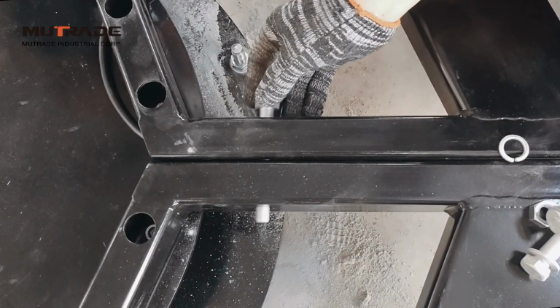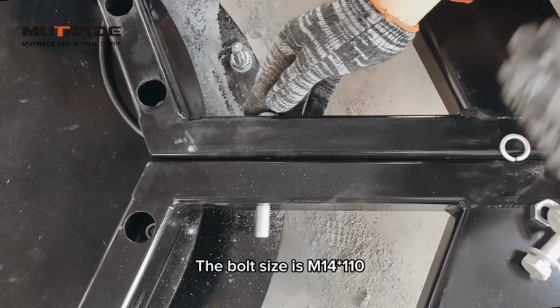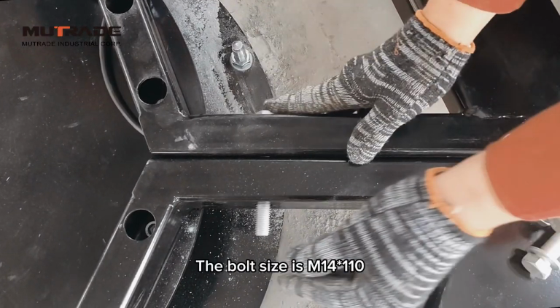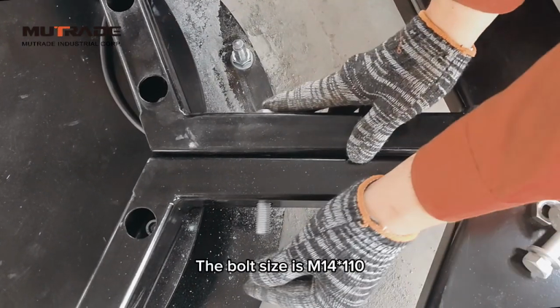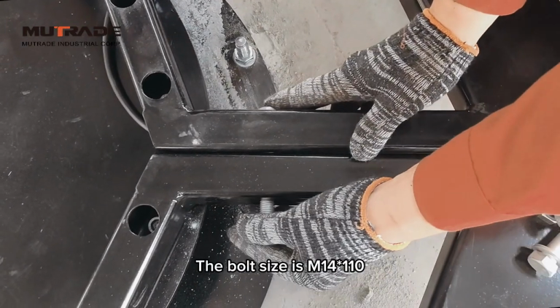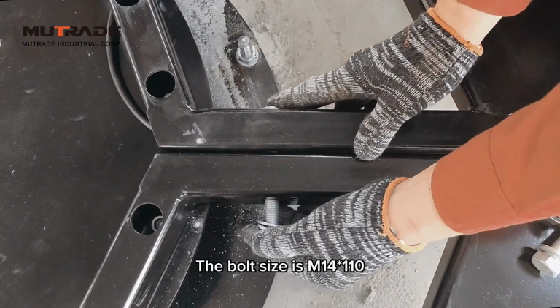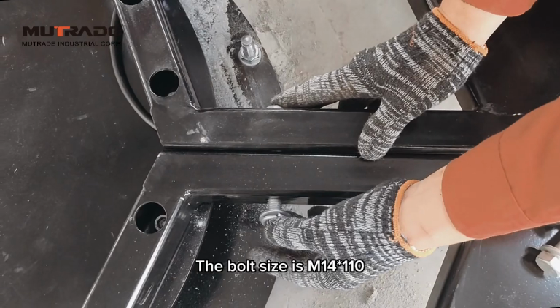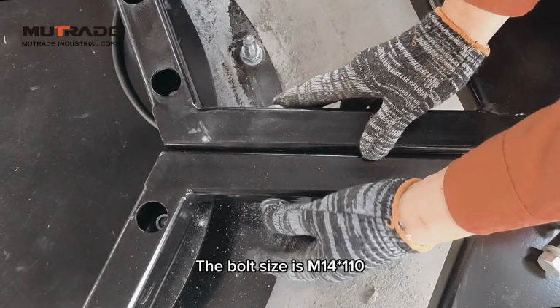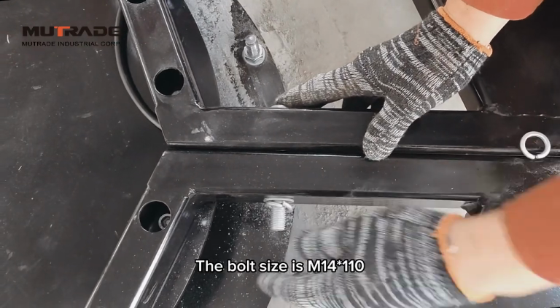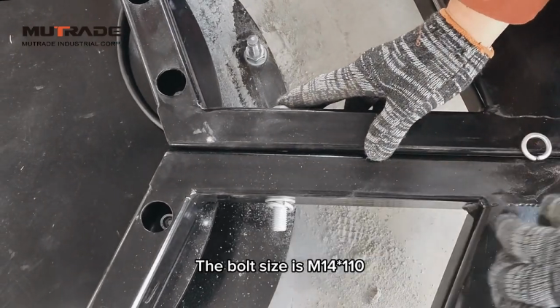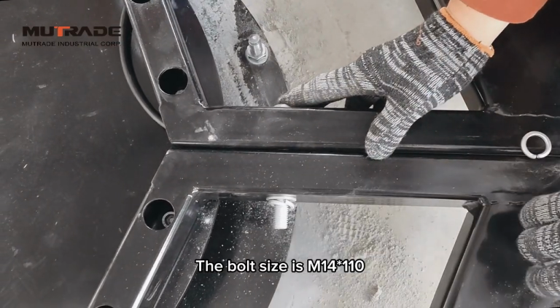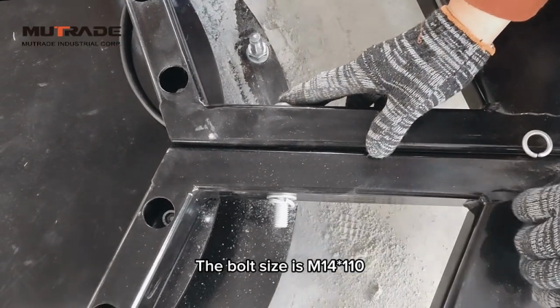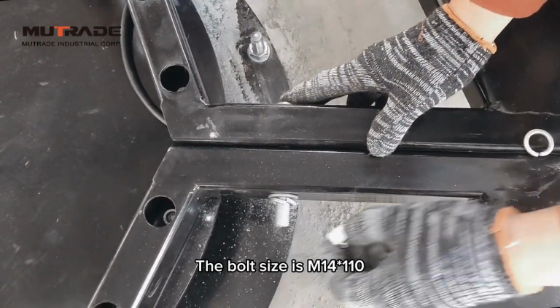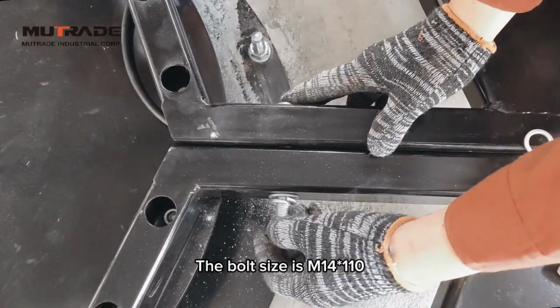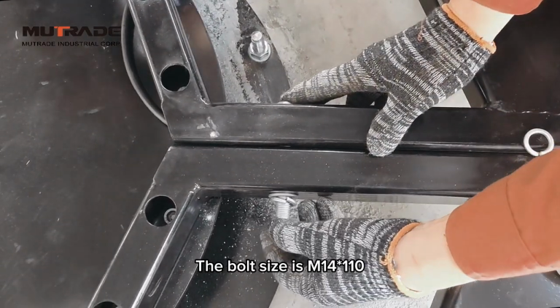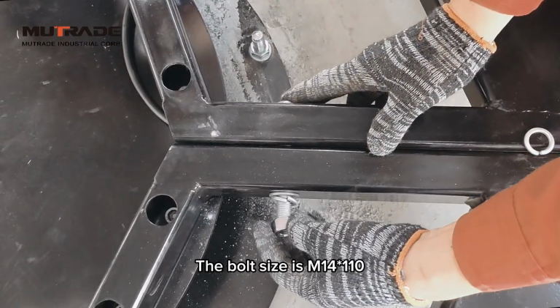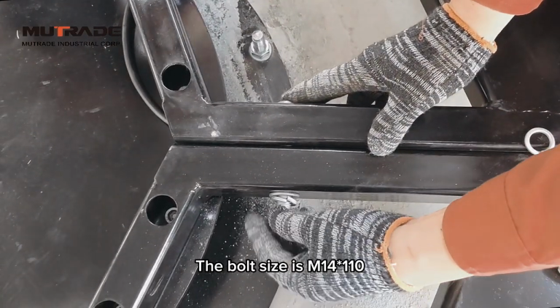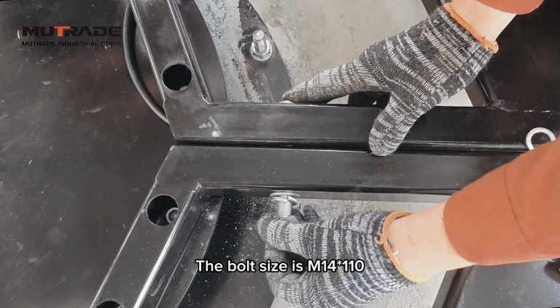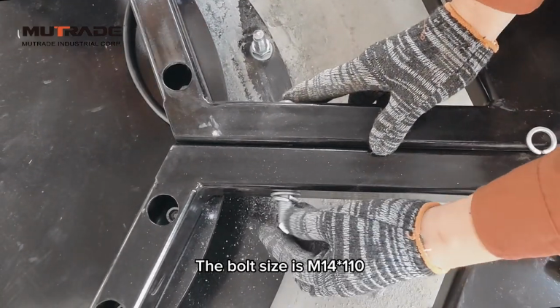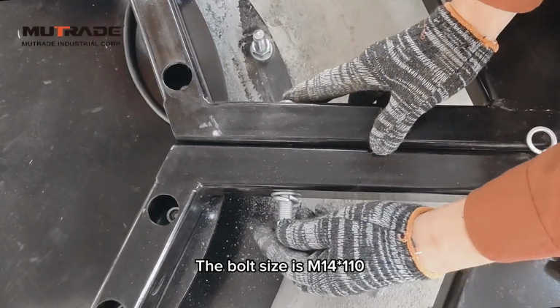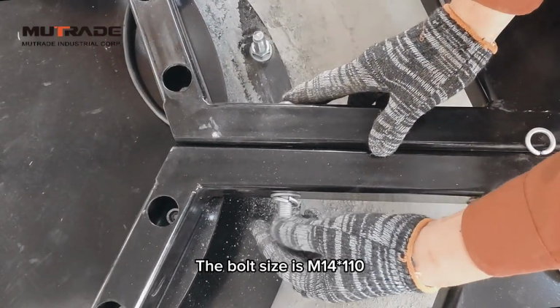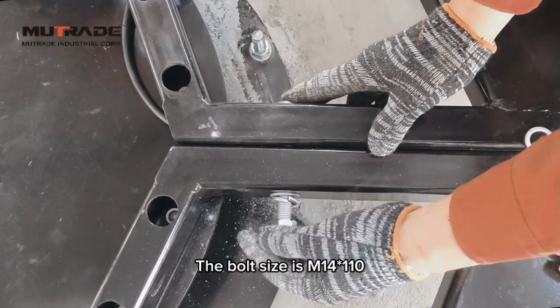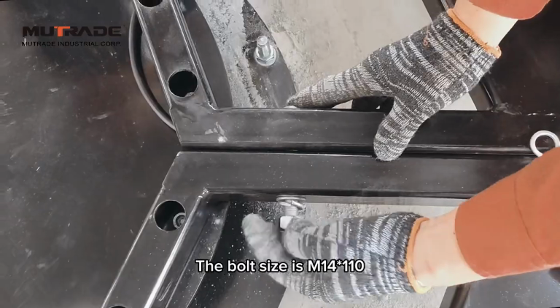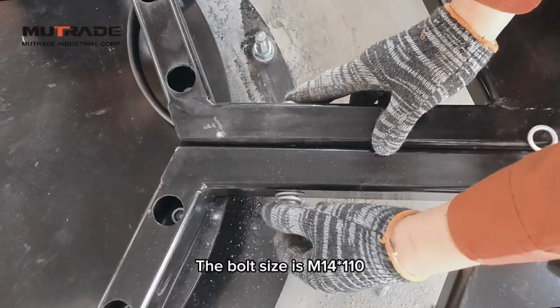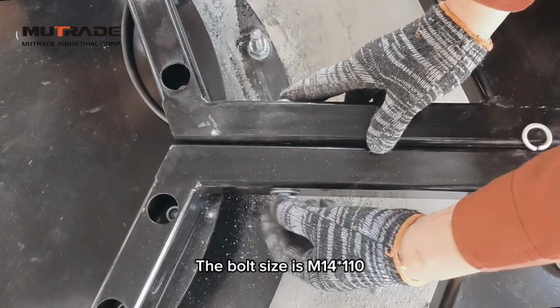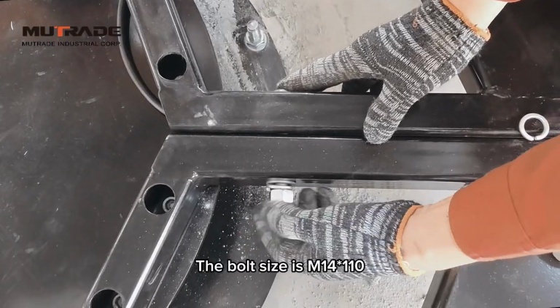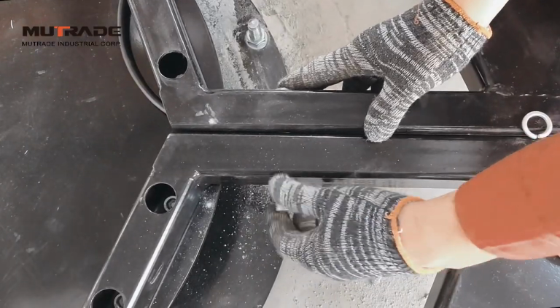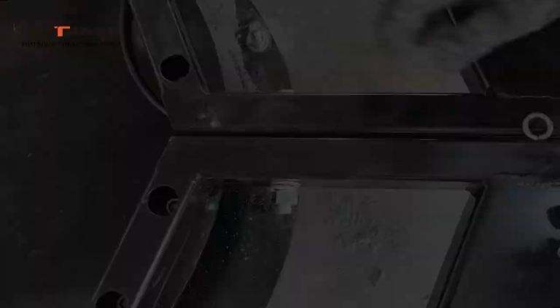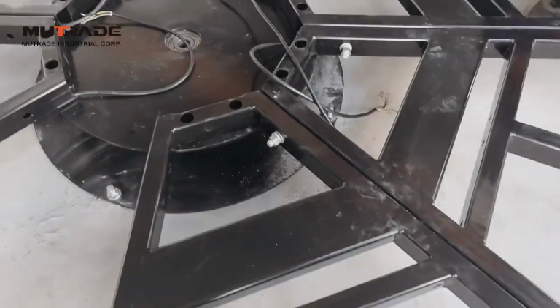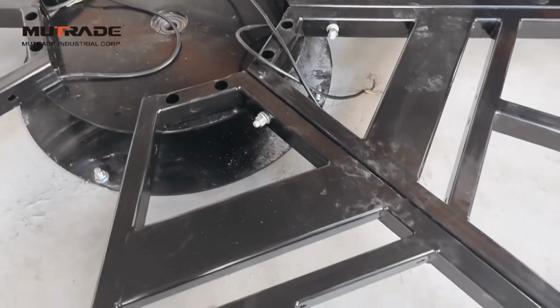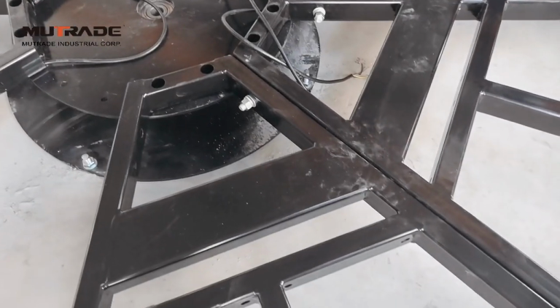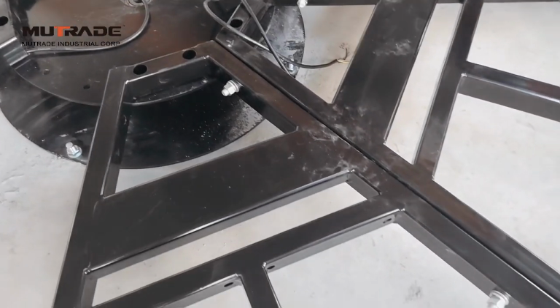Connect the support frames using bolts, ensuring proper contact between the rollers and guide rails. Do not tighten the bolts at this stage.